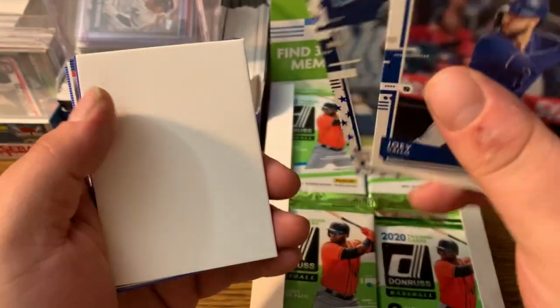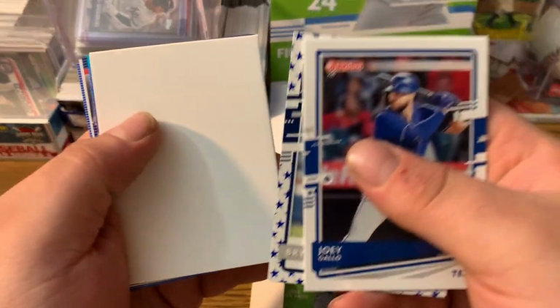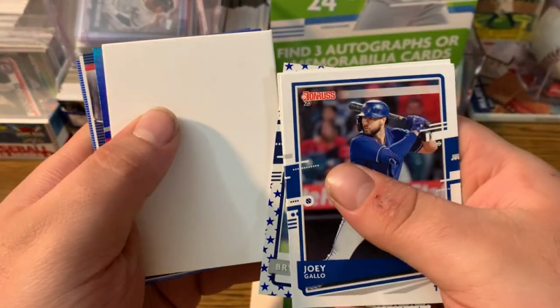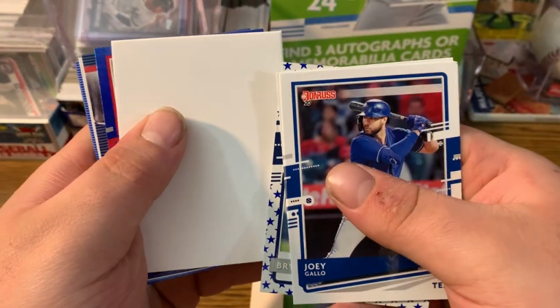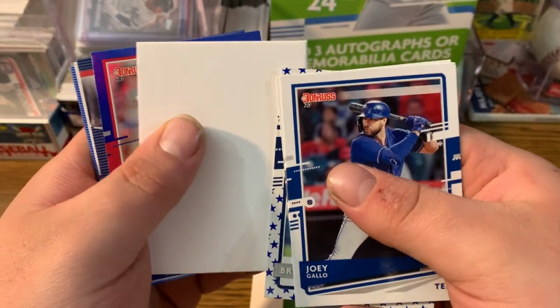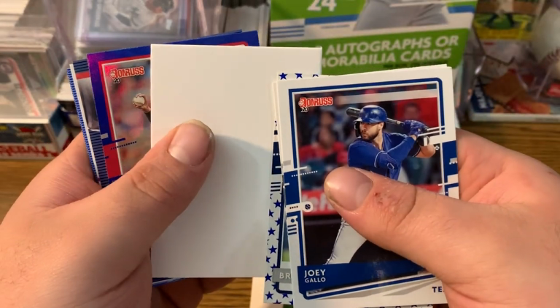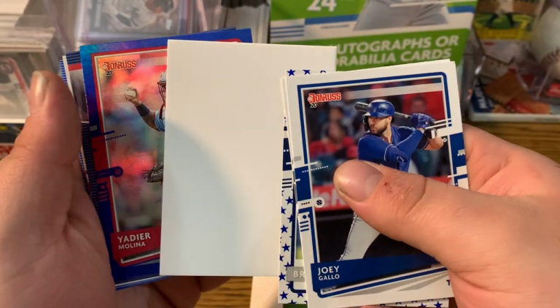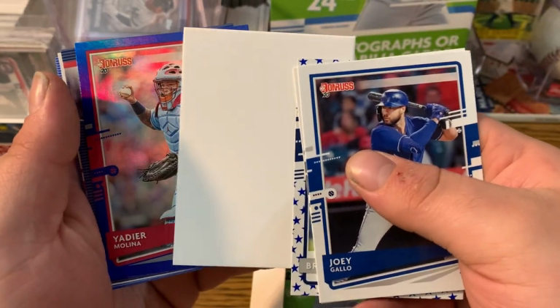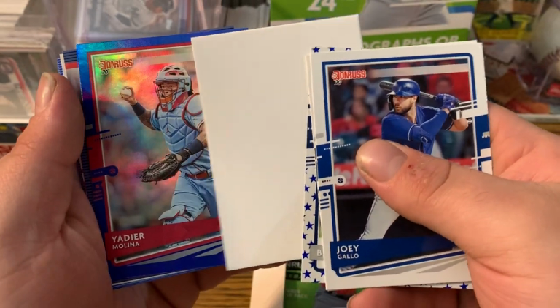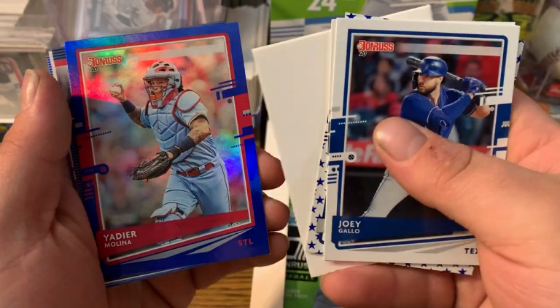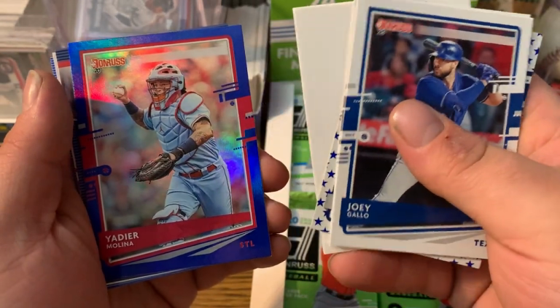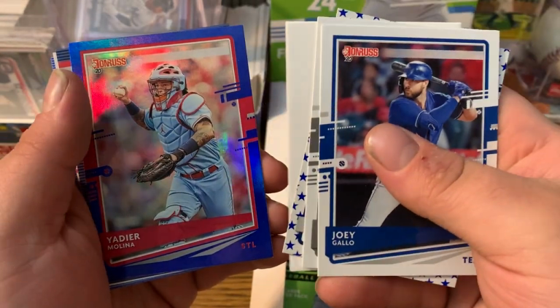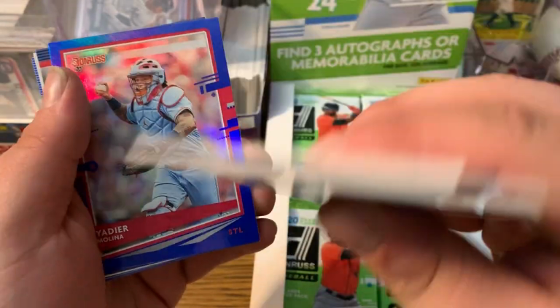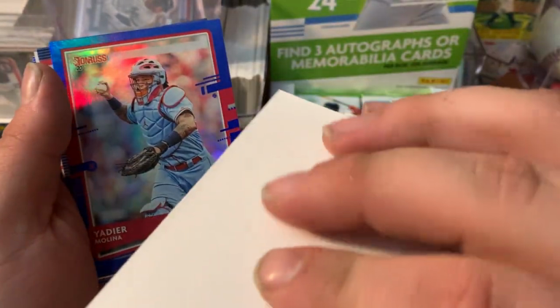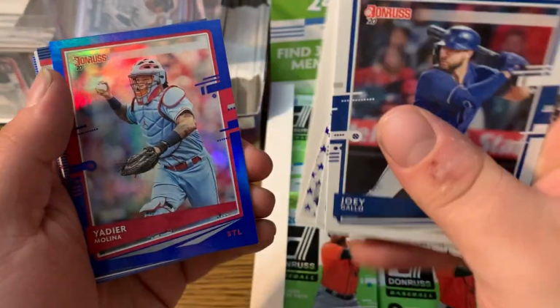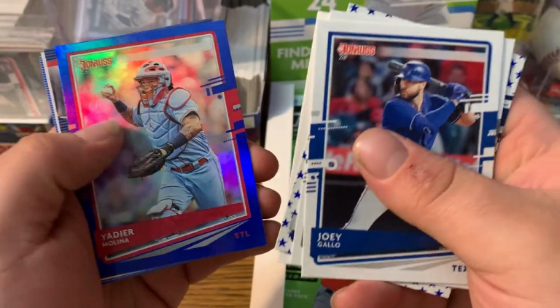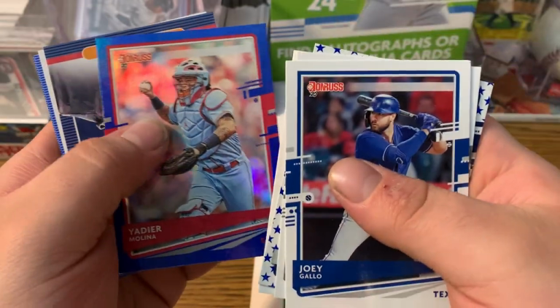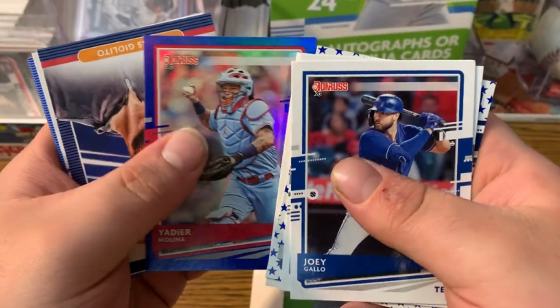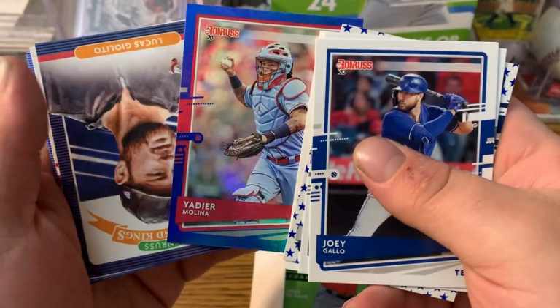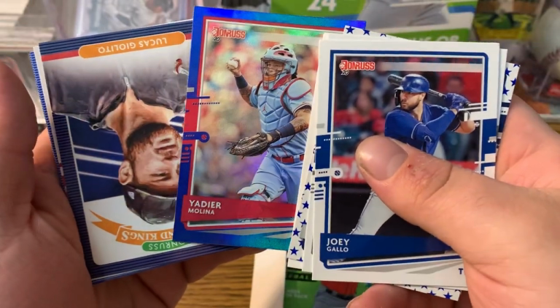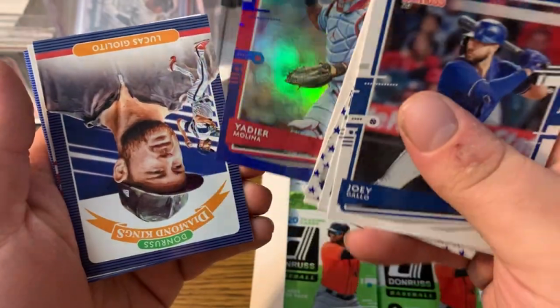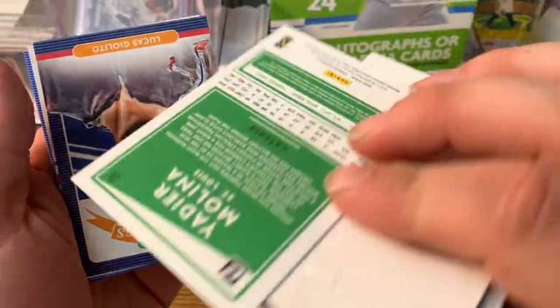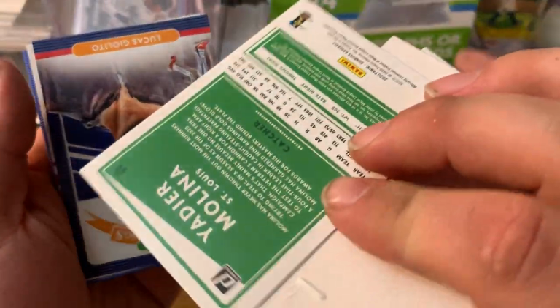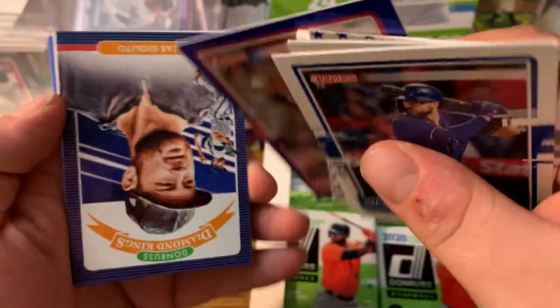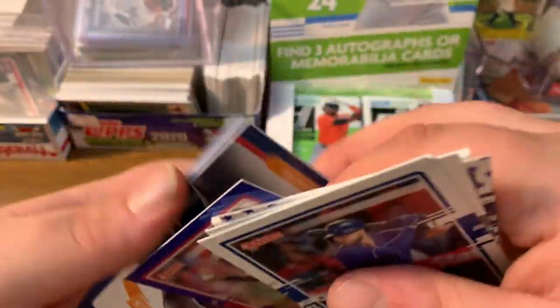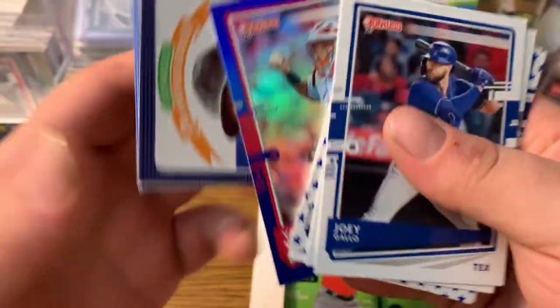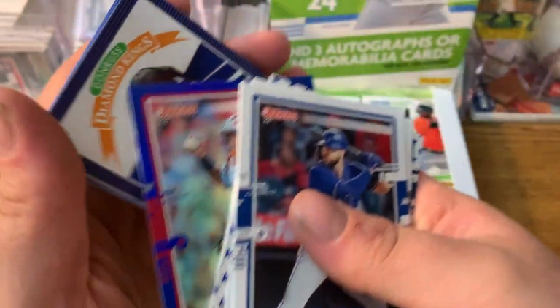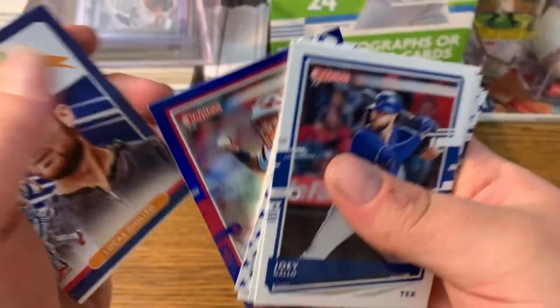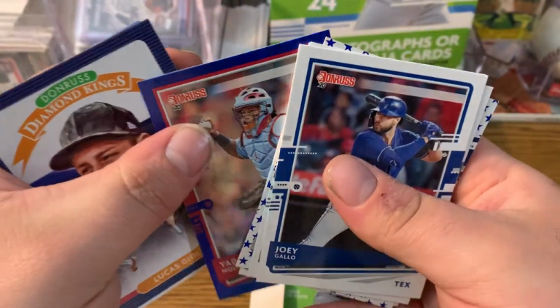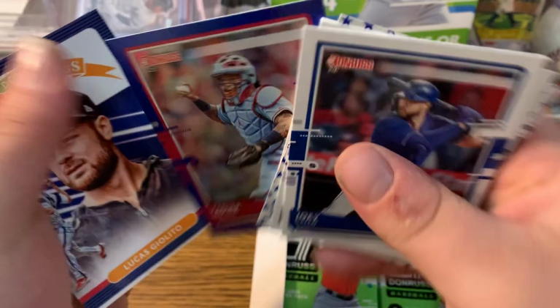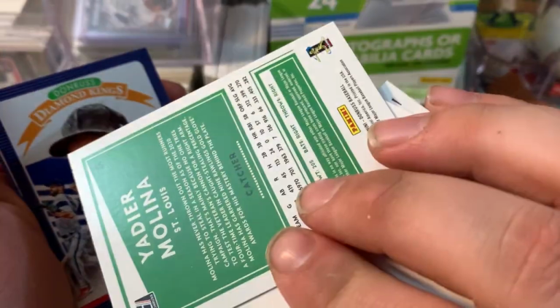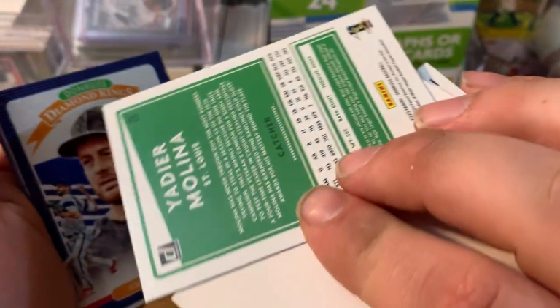There's a hit coming up. We got a card with a Yadier Molina. Blue parallel. It's a nice card.